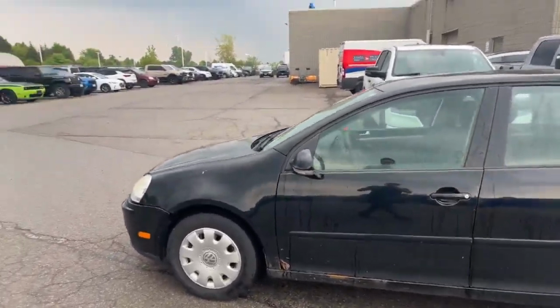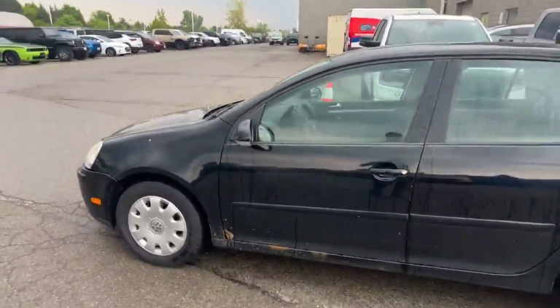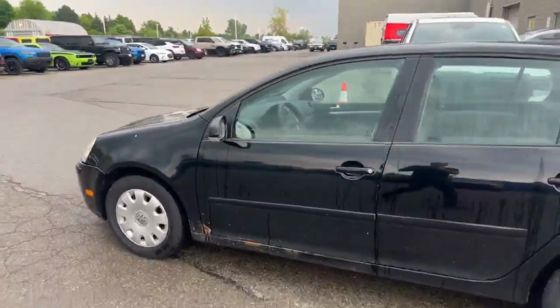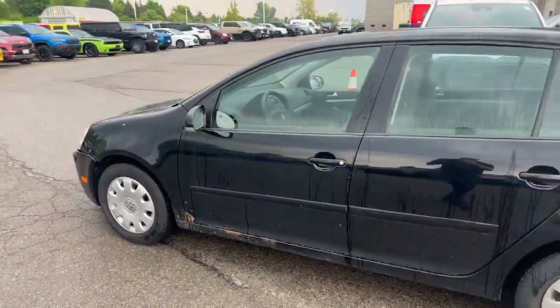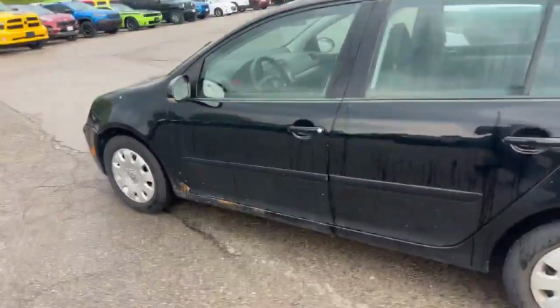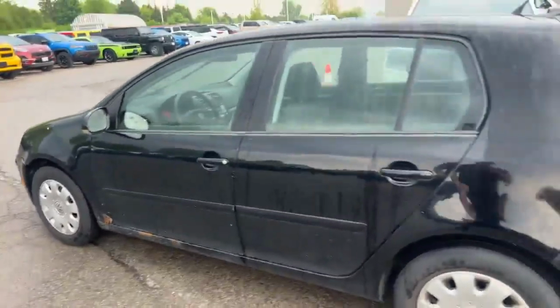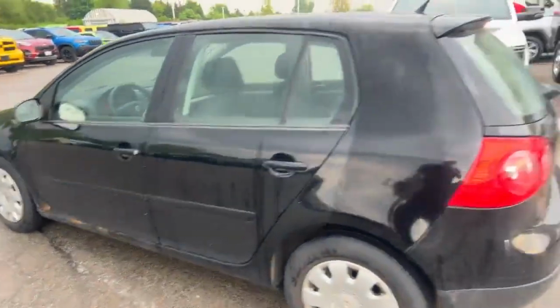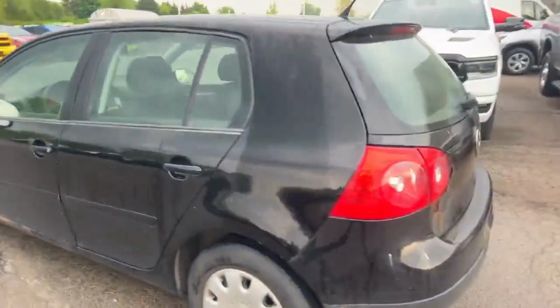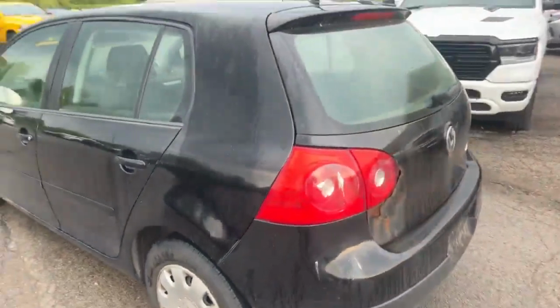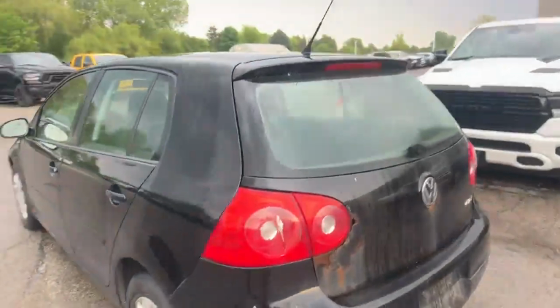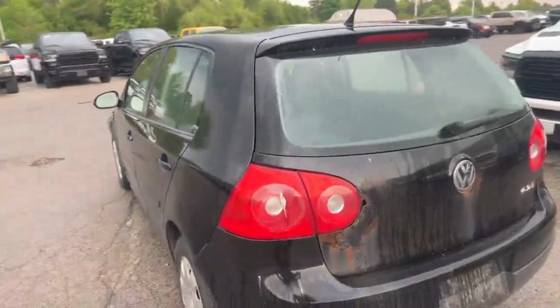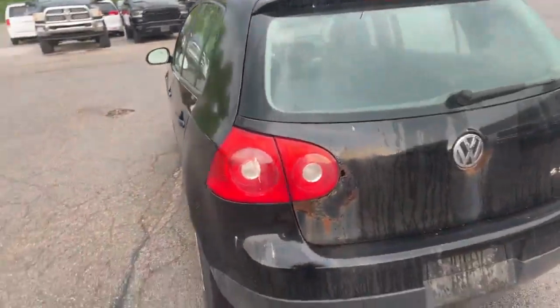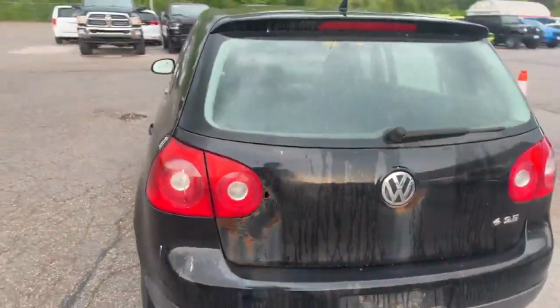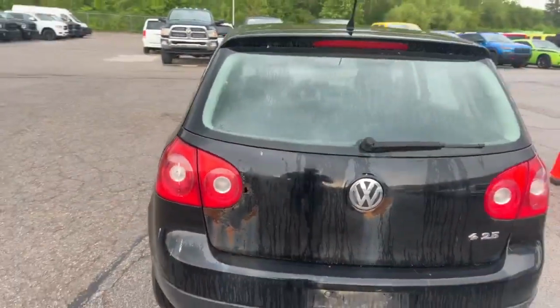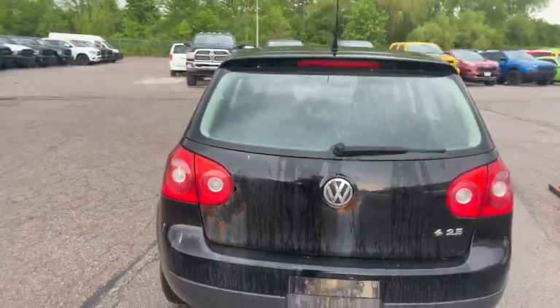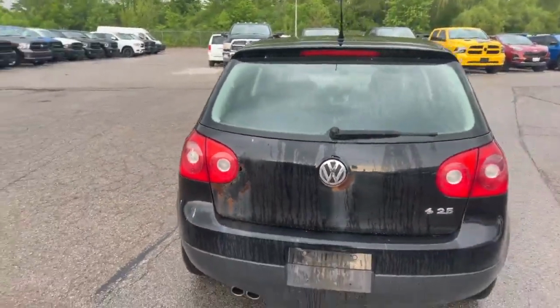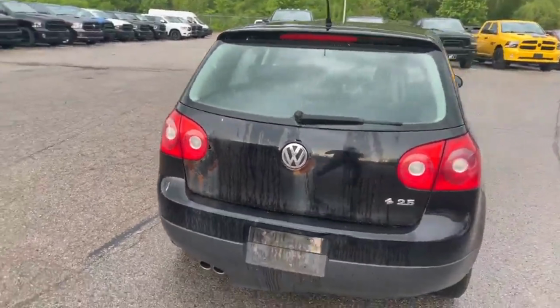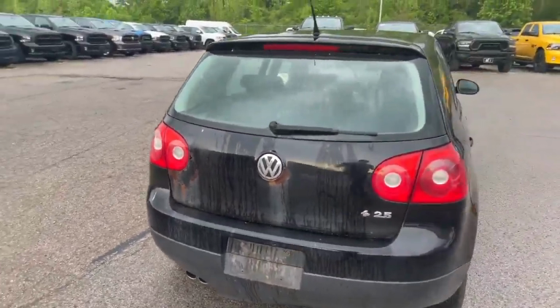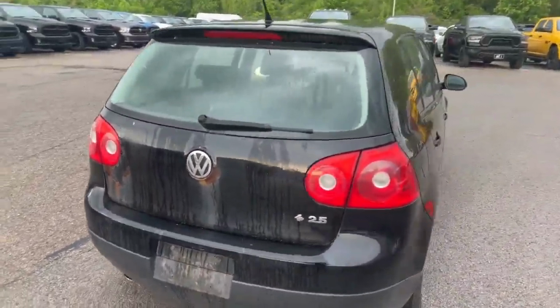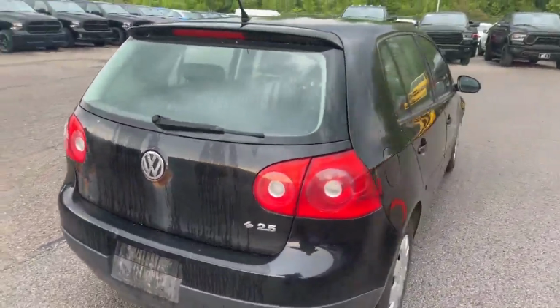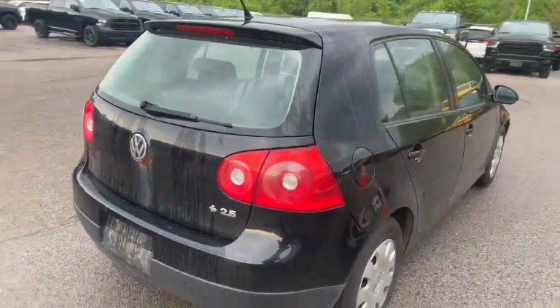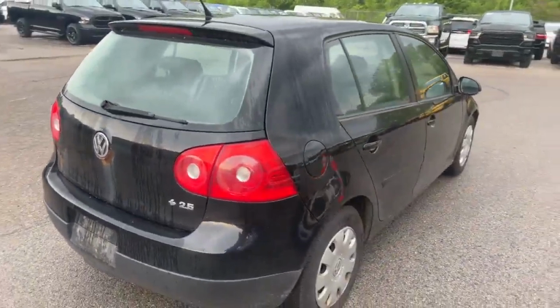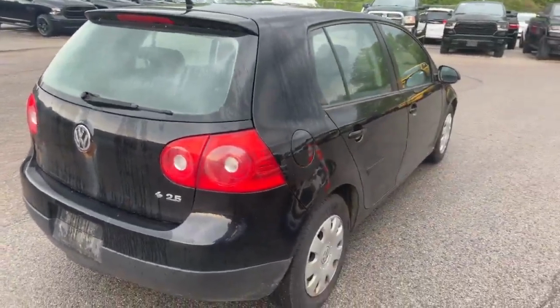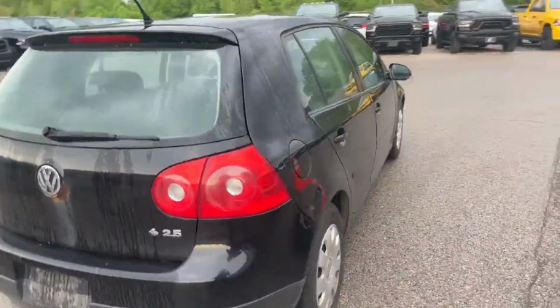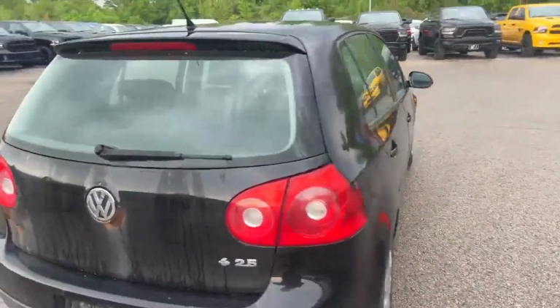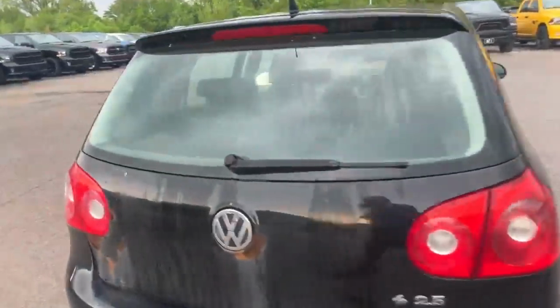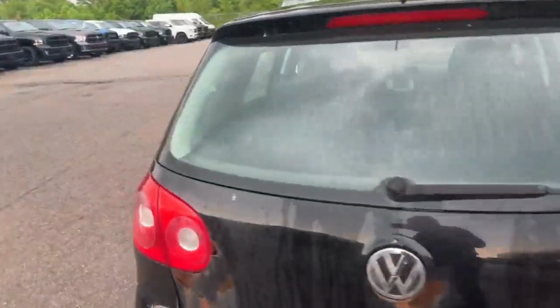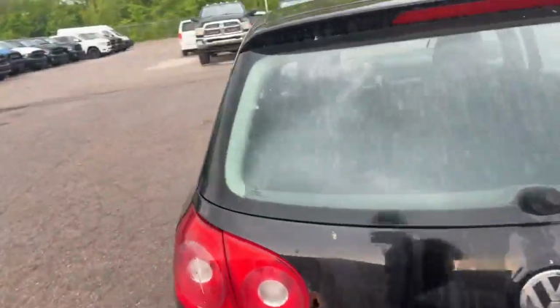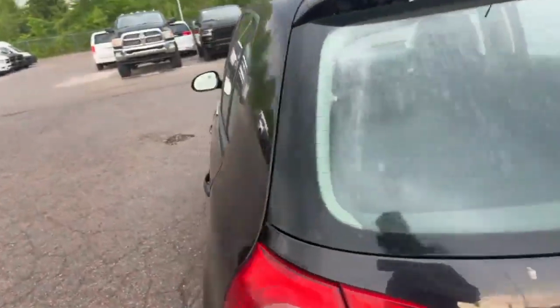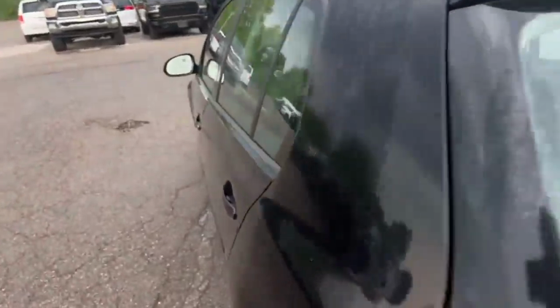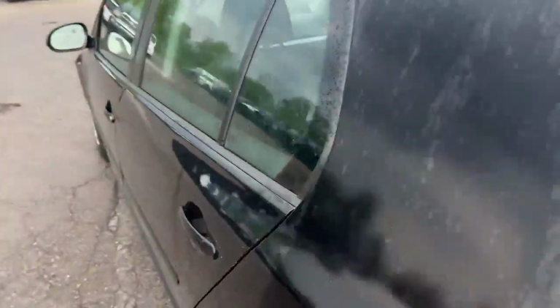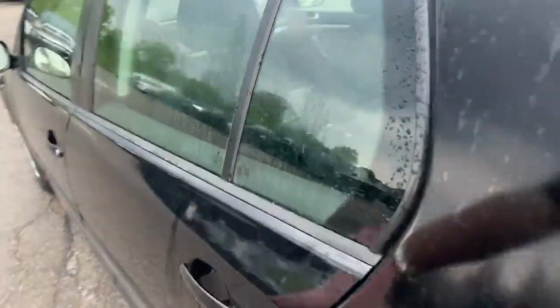Do a quick walk around and check out the body. It's got a little bit of rust — it's definitely showing its age. It's got 280,000 kilometers. We do not look these vehicles over, so you would have to get it safetied at your own expense.